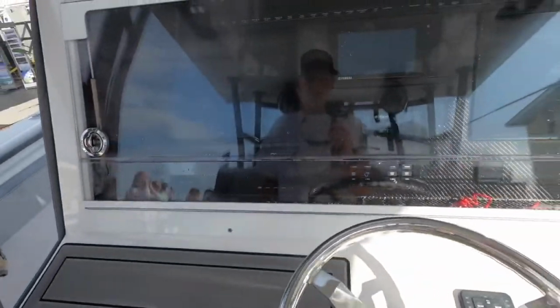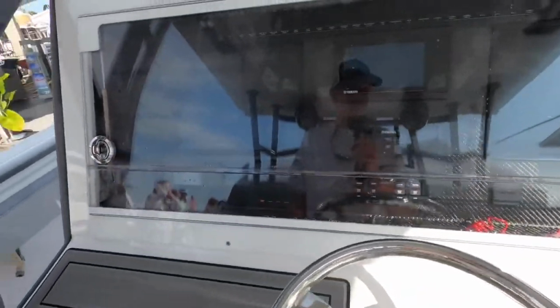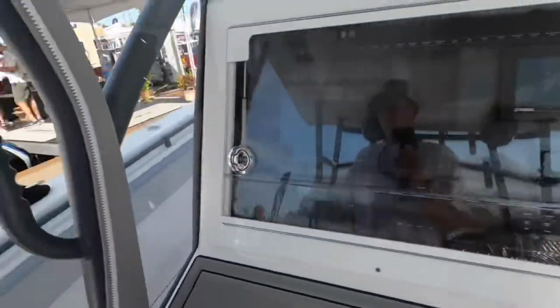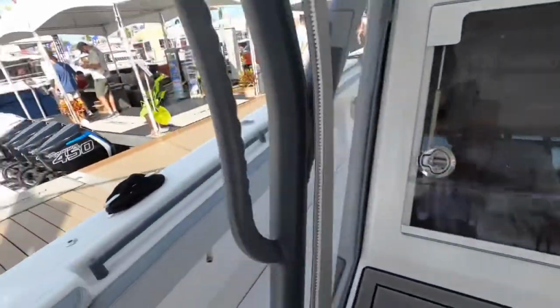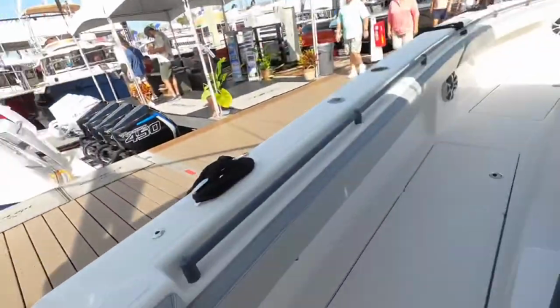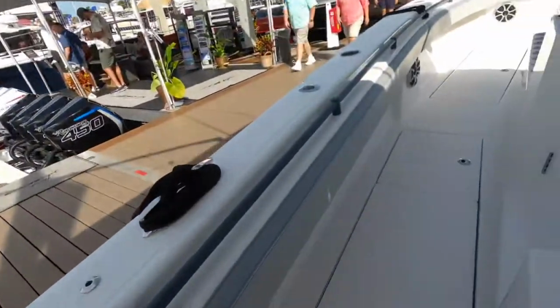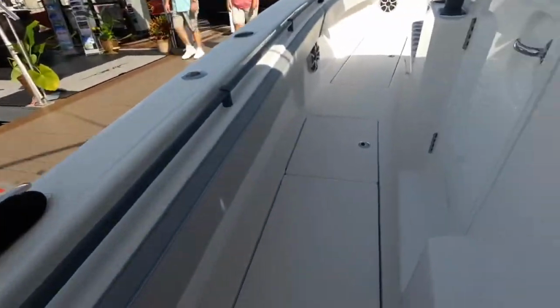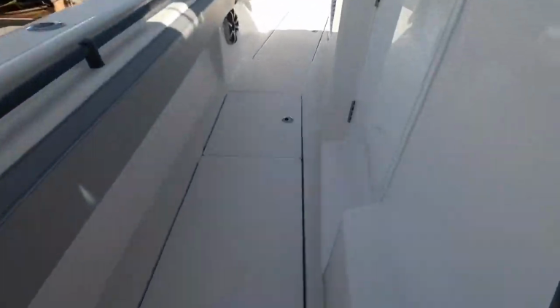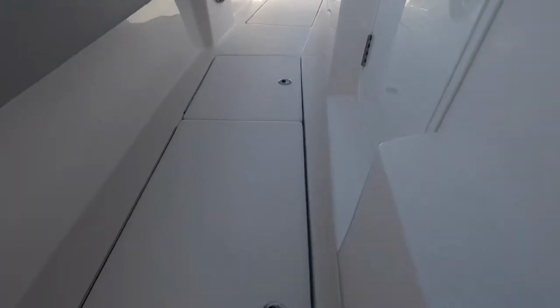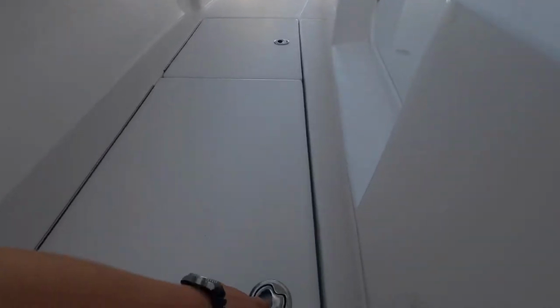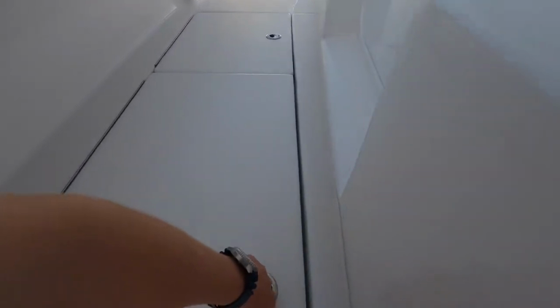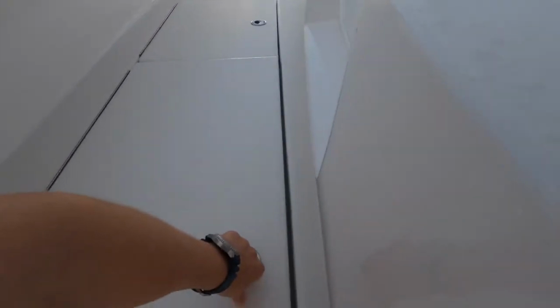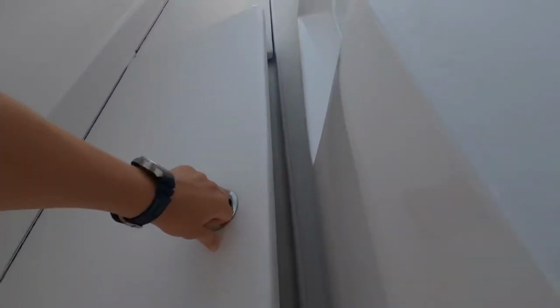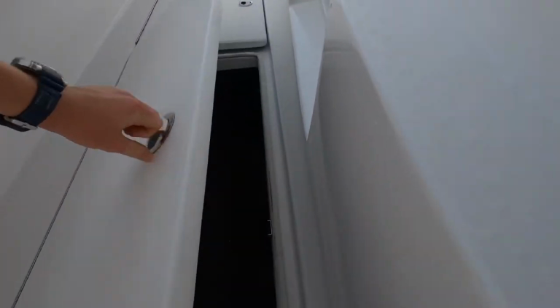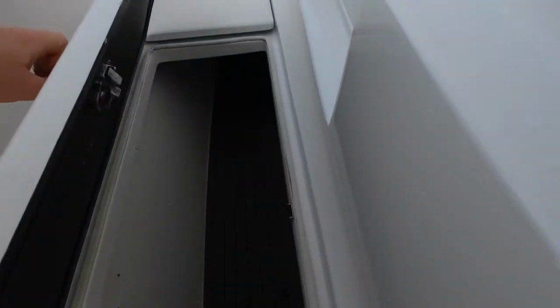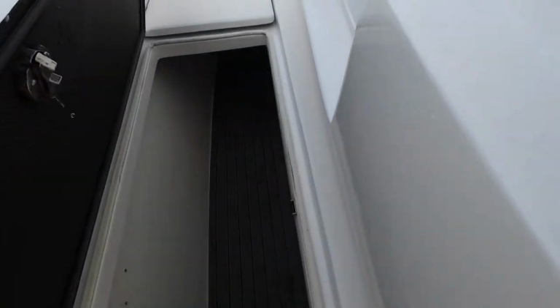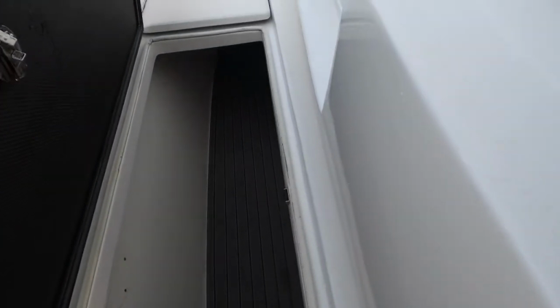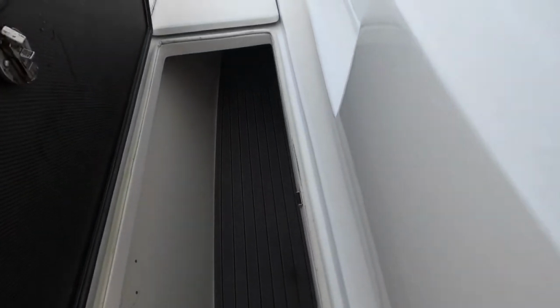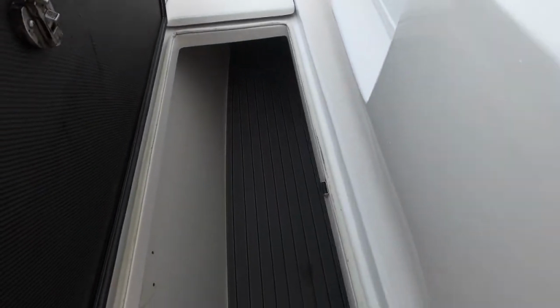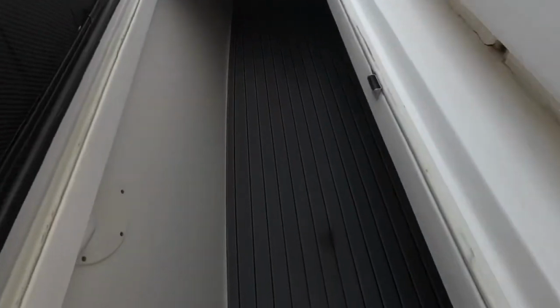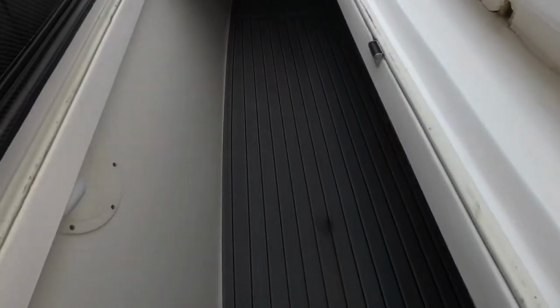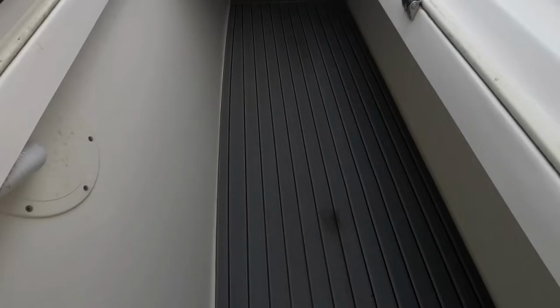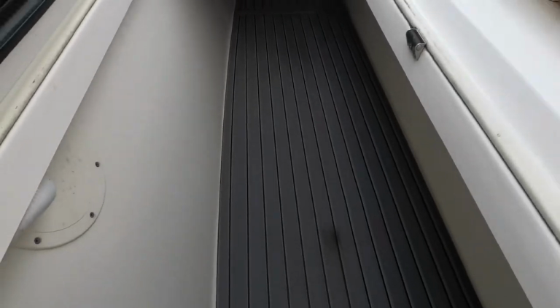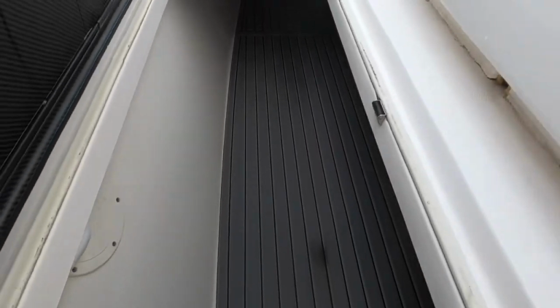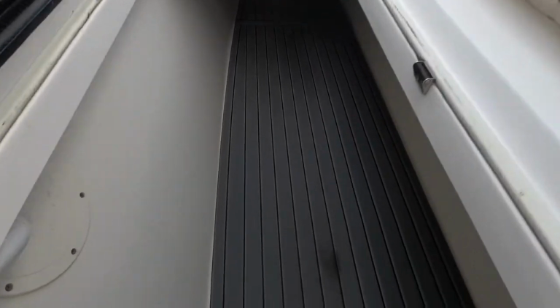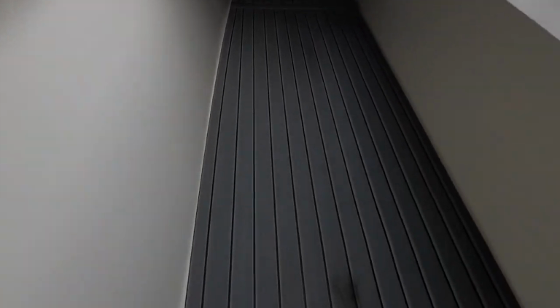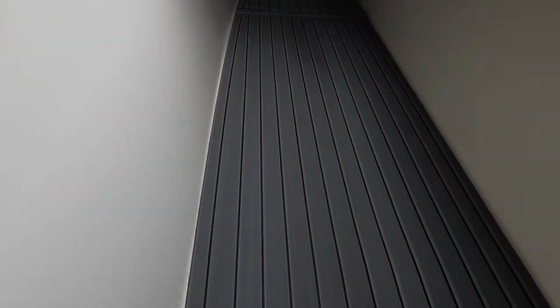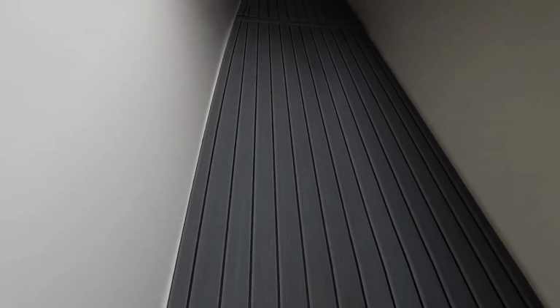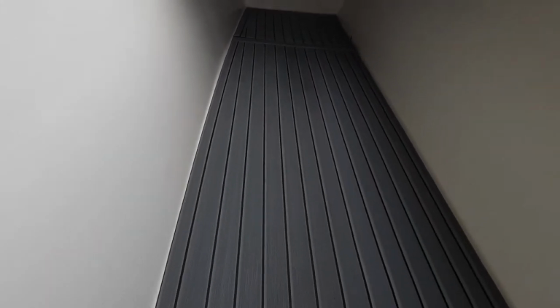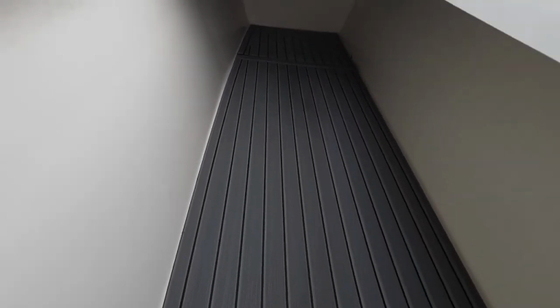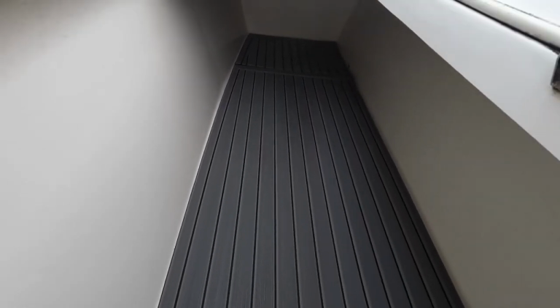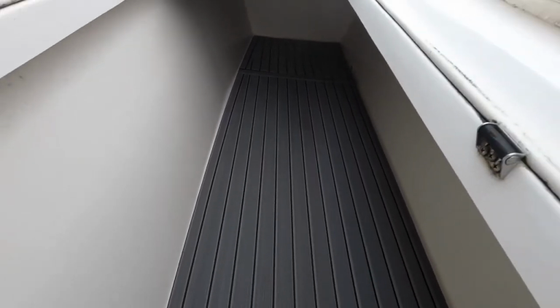Working our way forward, we got a massive fish box right here. Holy cow, that is insane how far forward that thing goes.